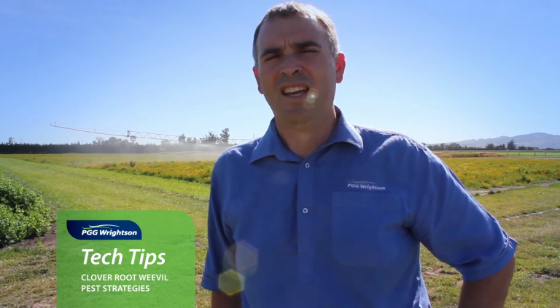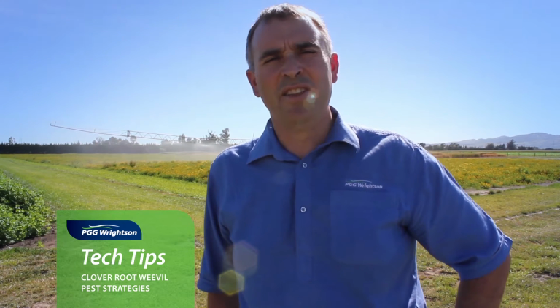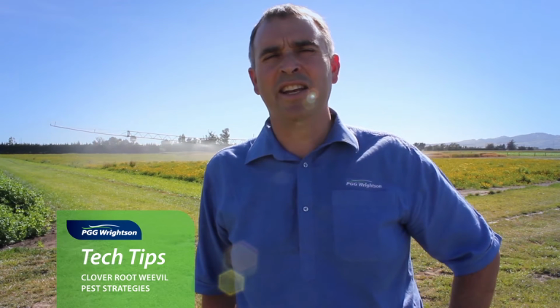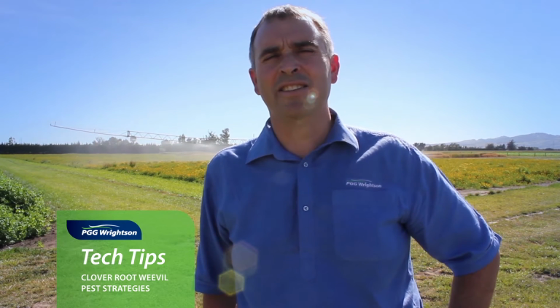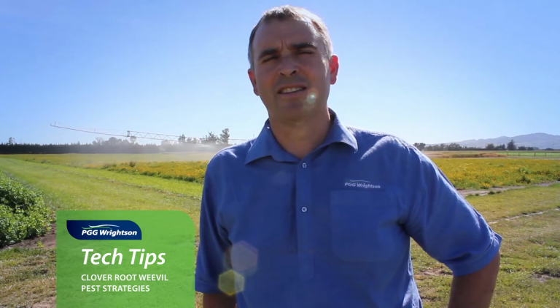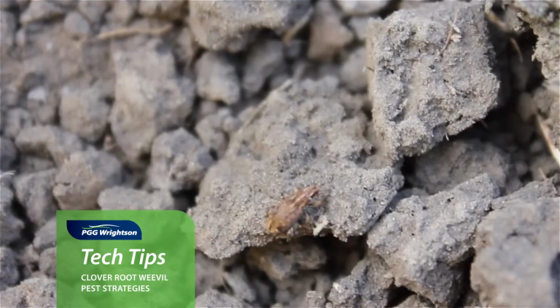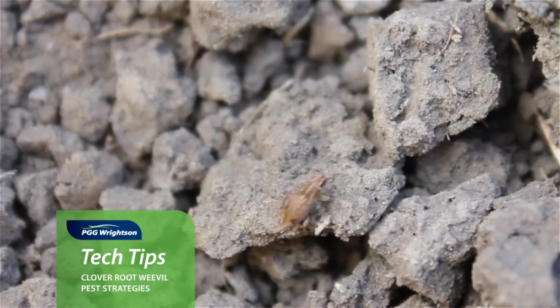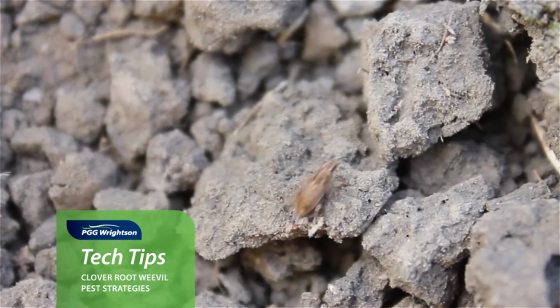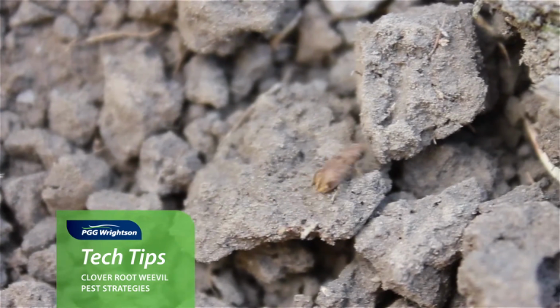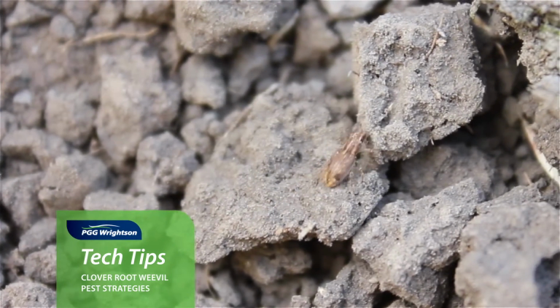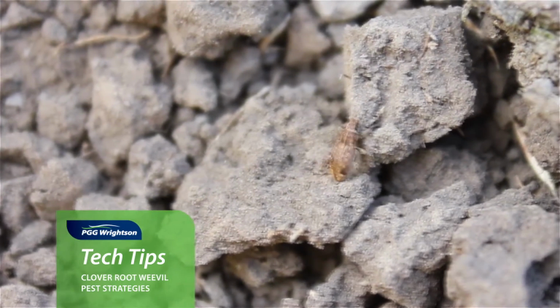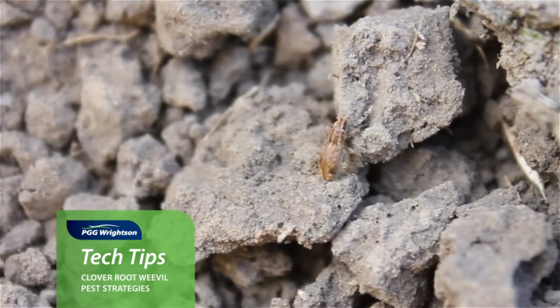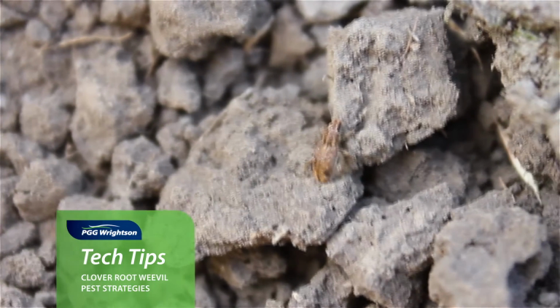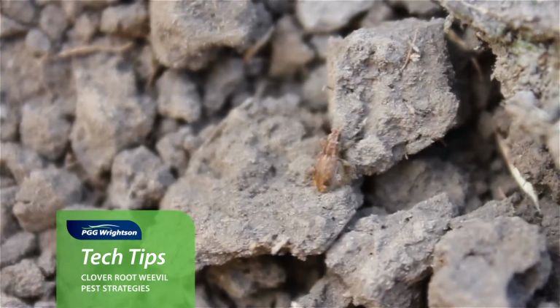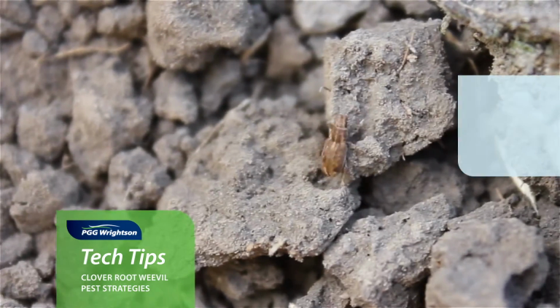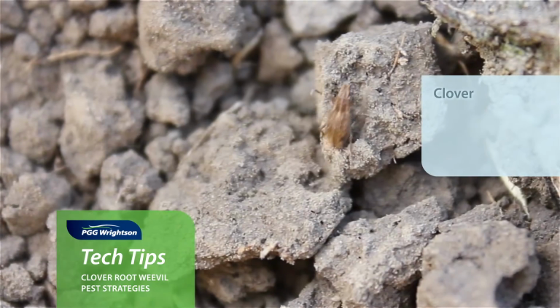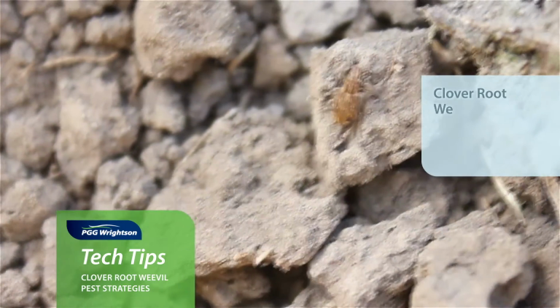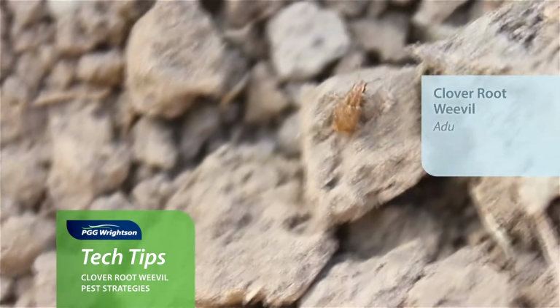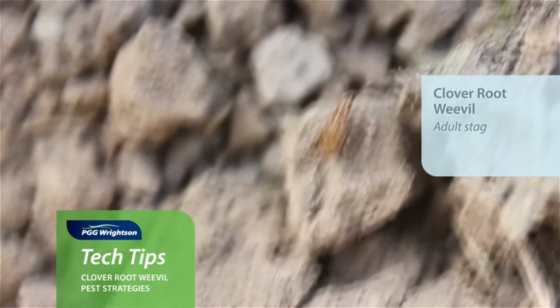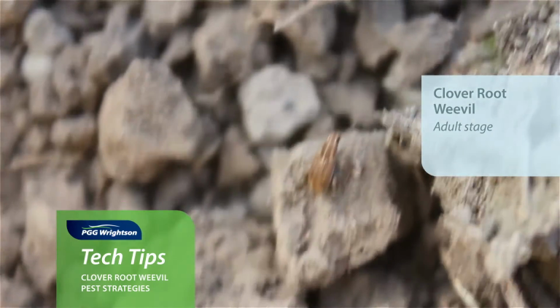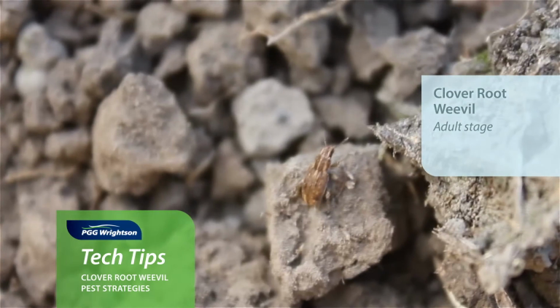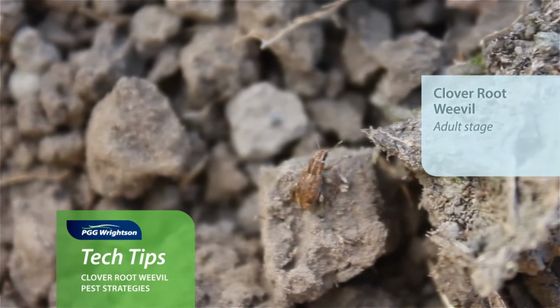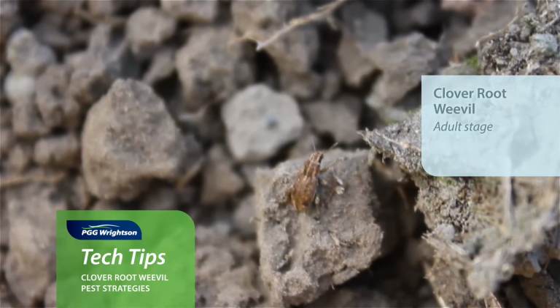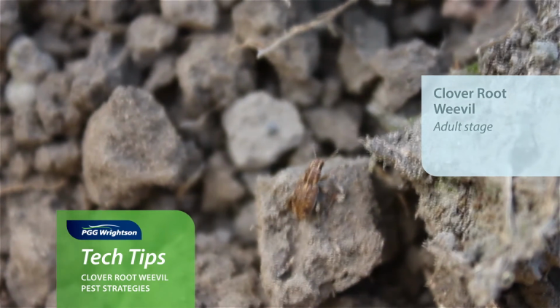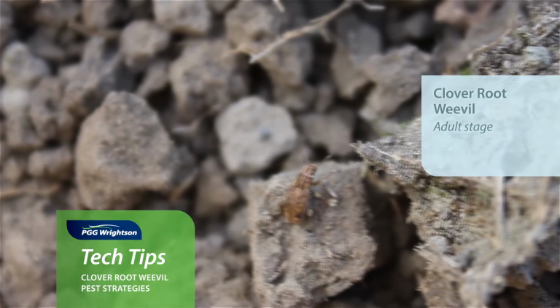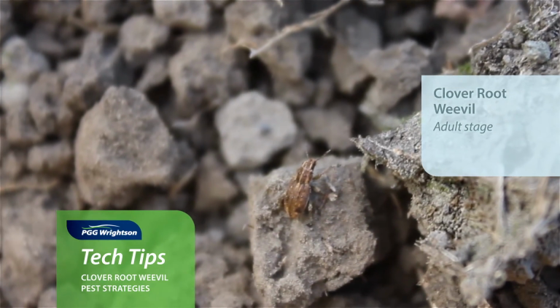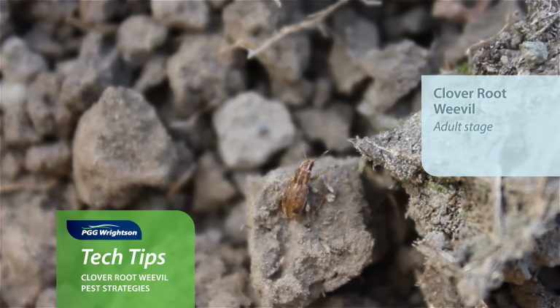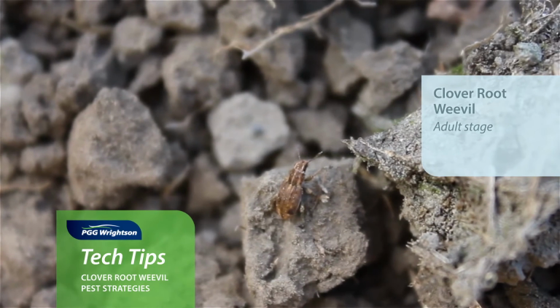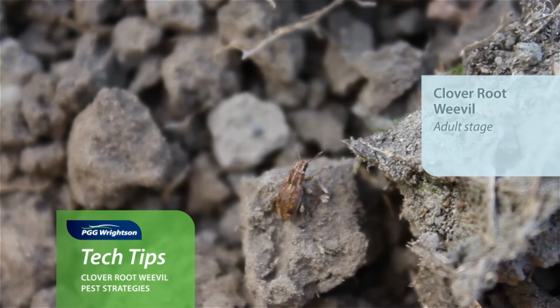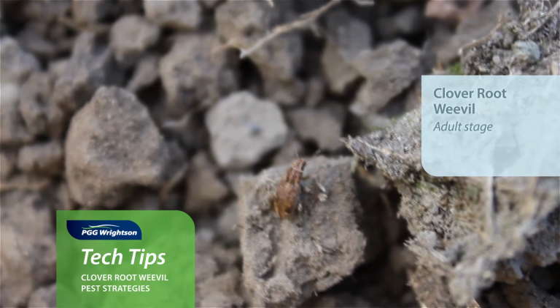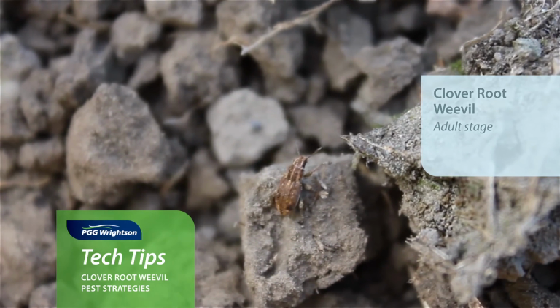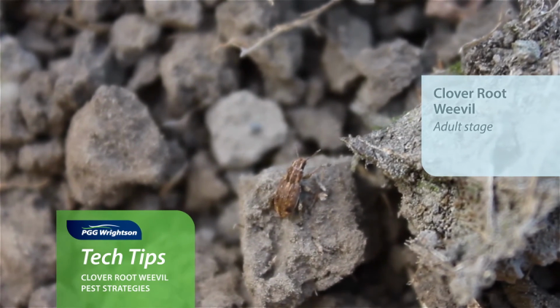Now in the 1990s, a clover root weevil pest was introduced to New Zealand up in the northern part of the North Island and has over the 20 years after that spread throughout most parts of the North and the South Island.